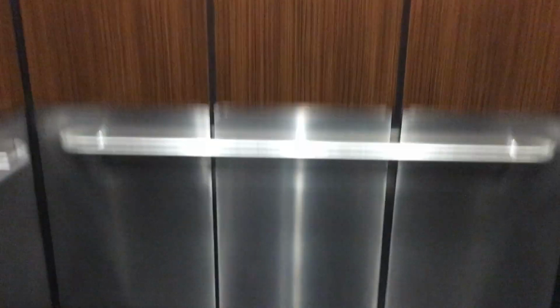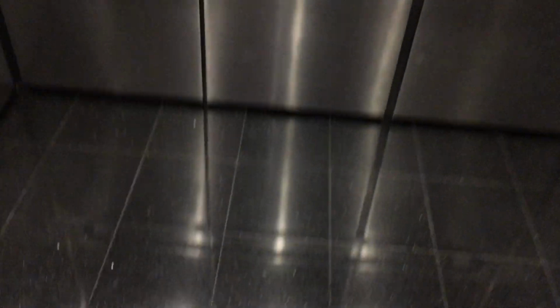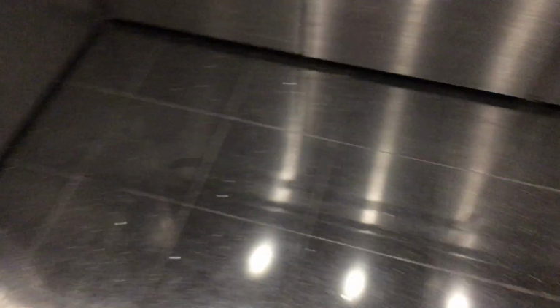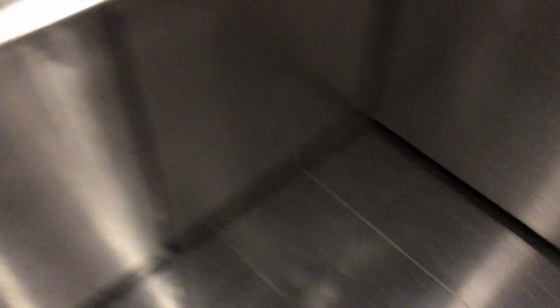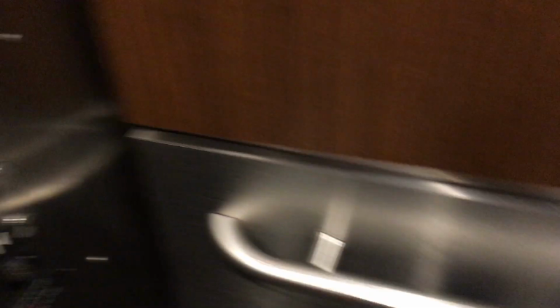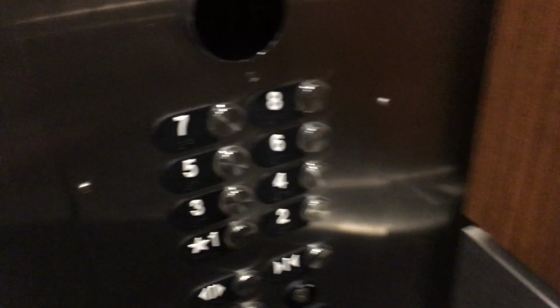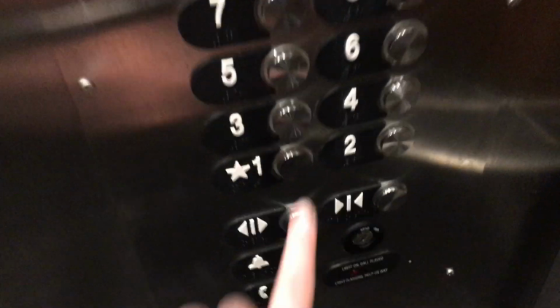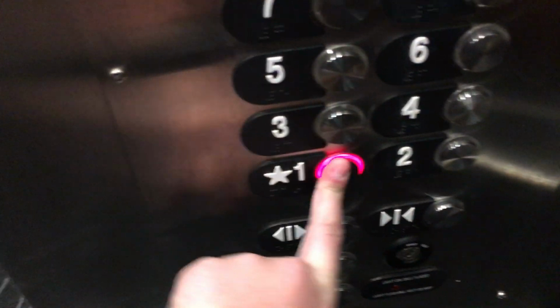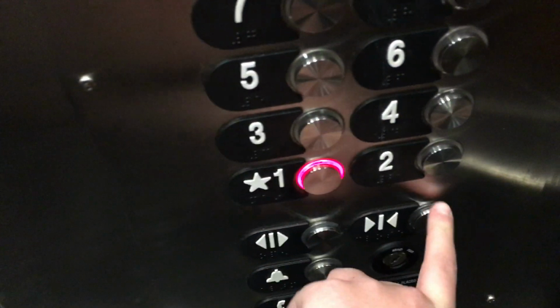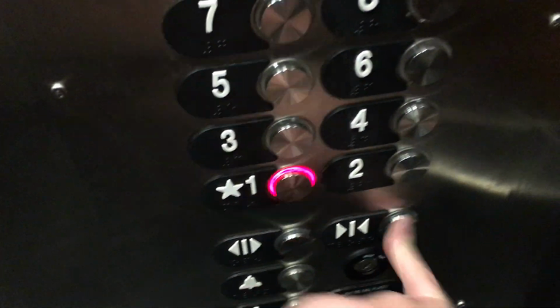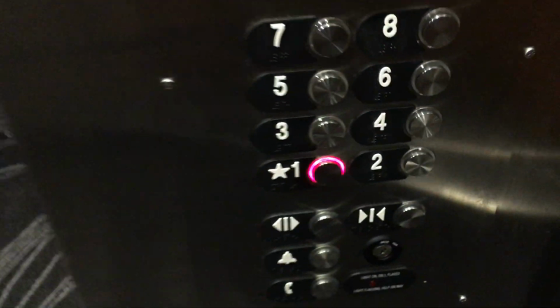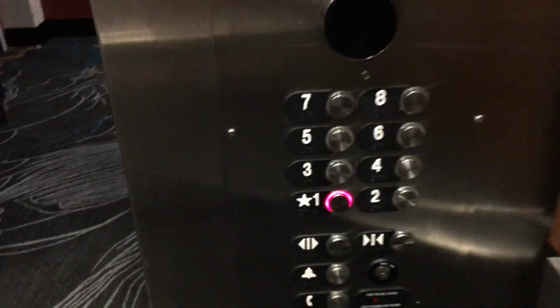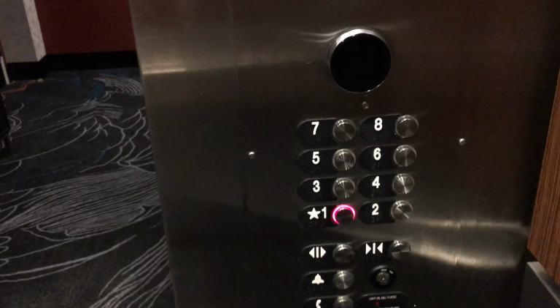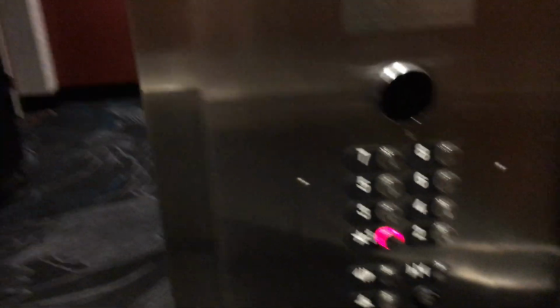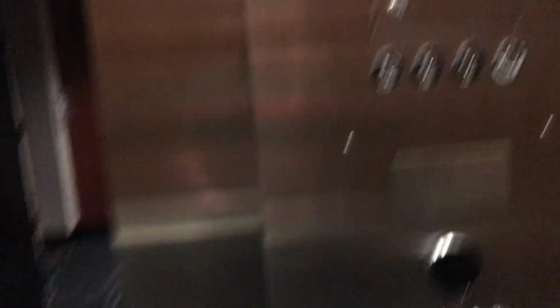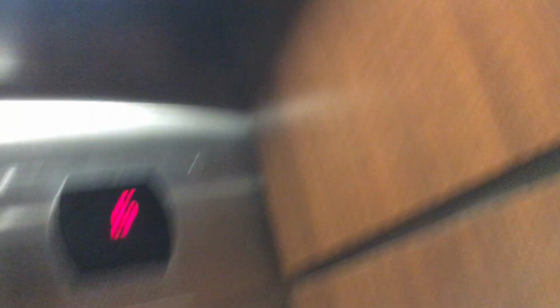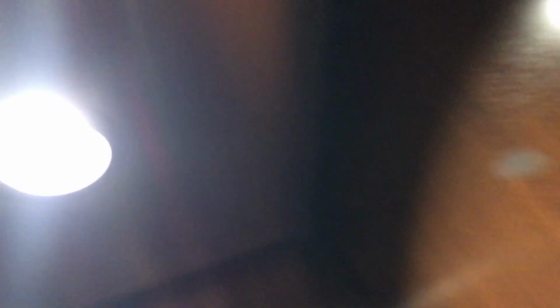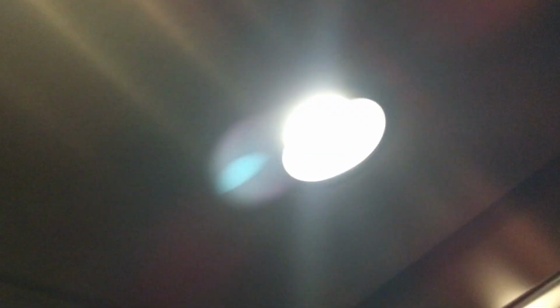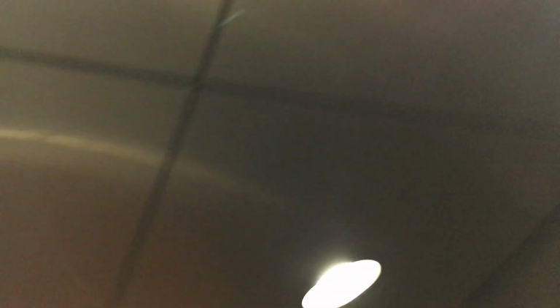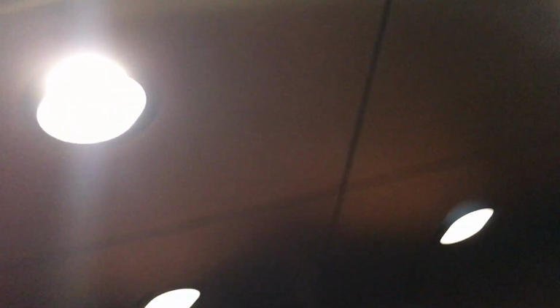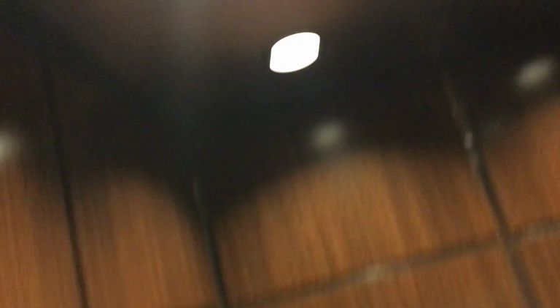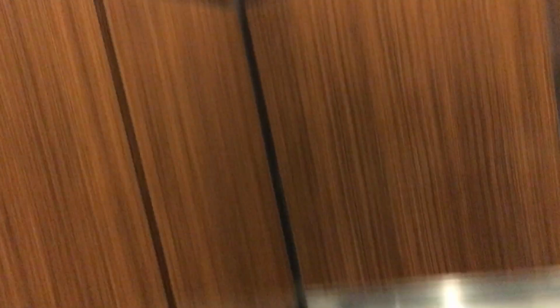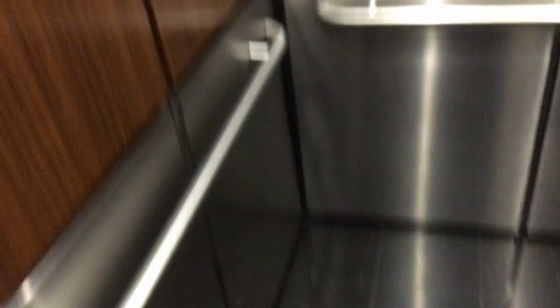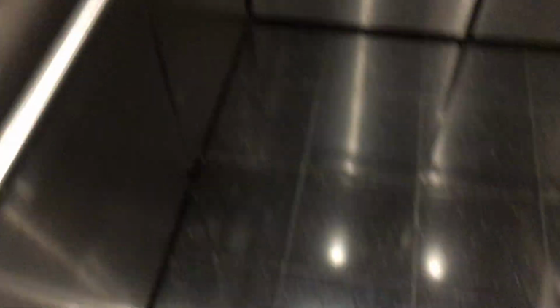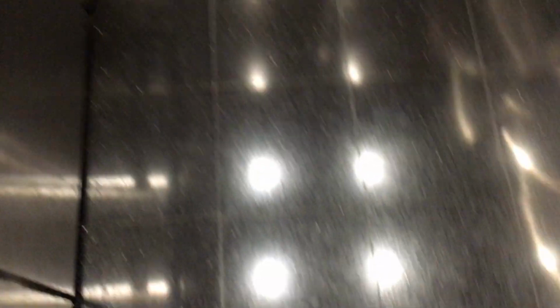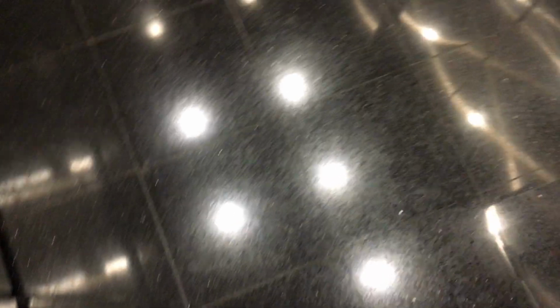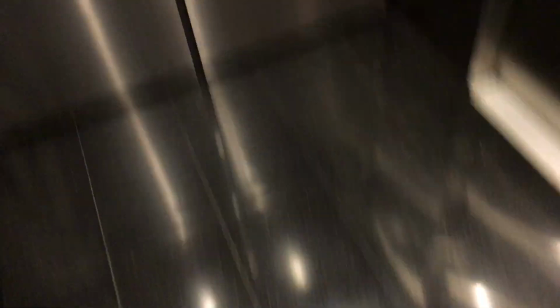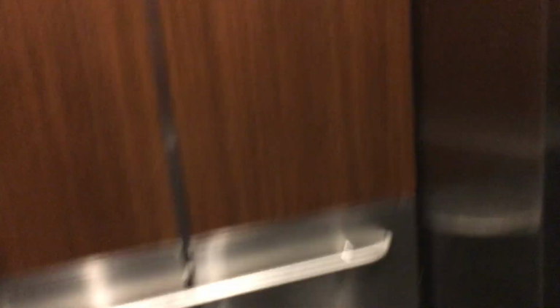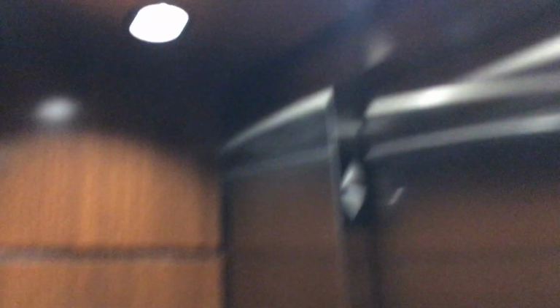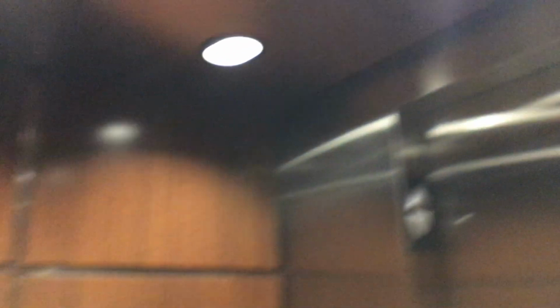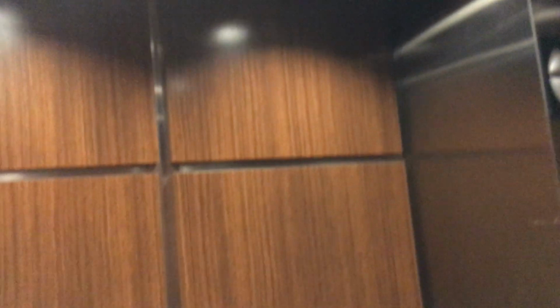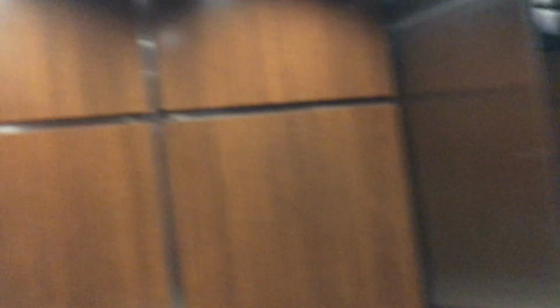These are pretty nice elevators. Let's go back down to one. Let's get a cab view. Very nice elevator.